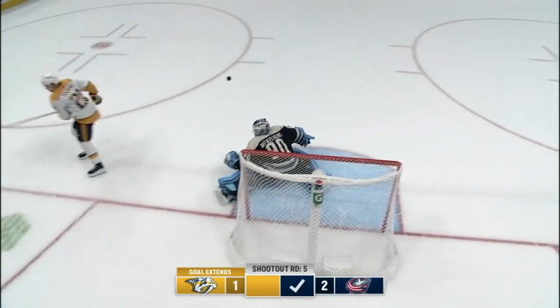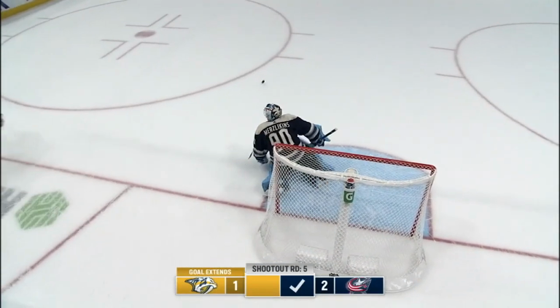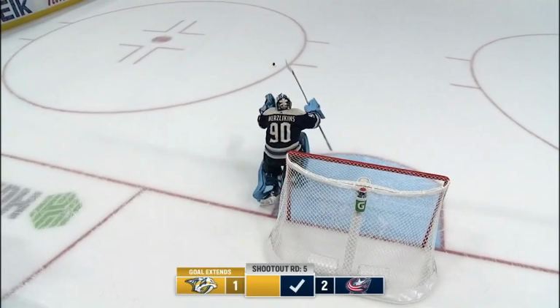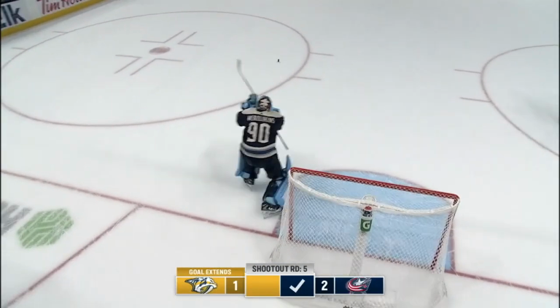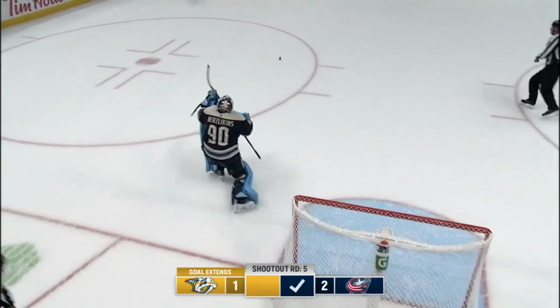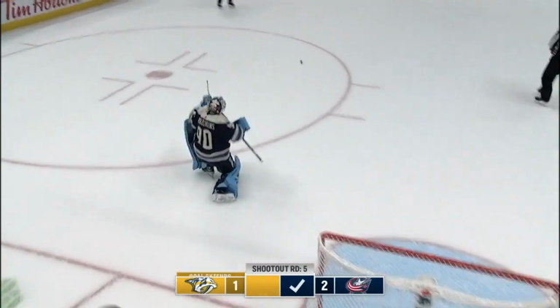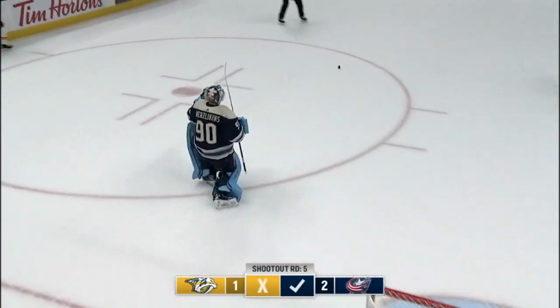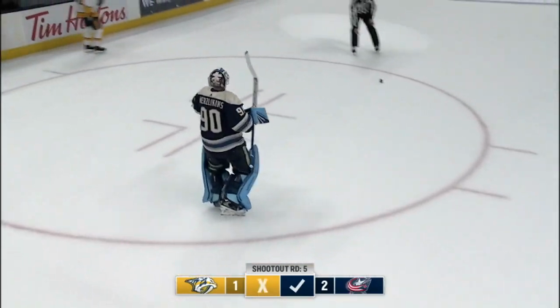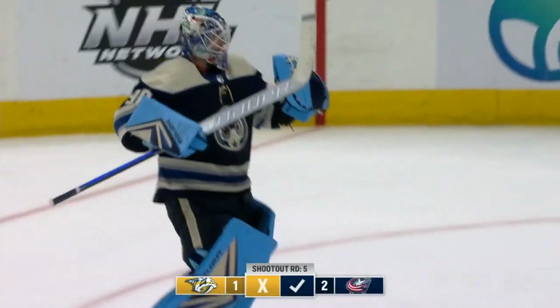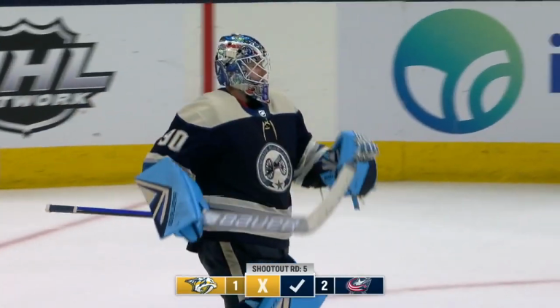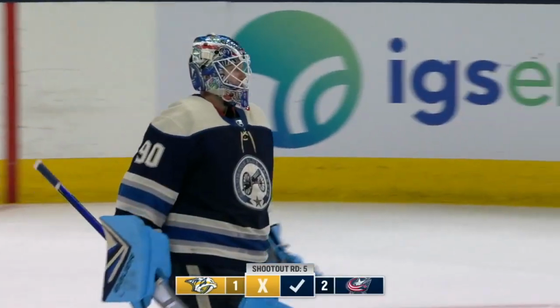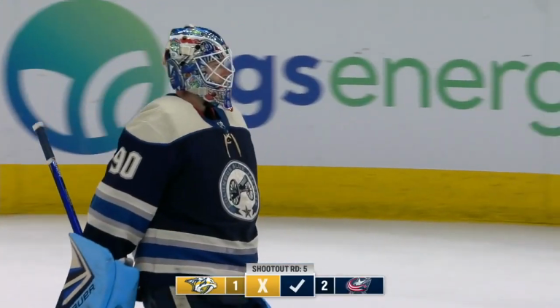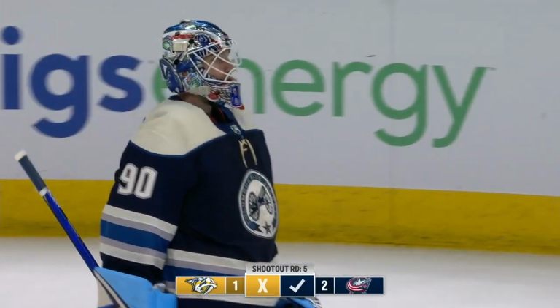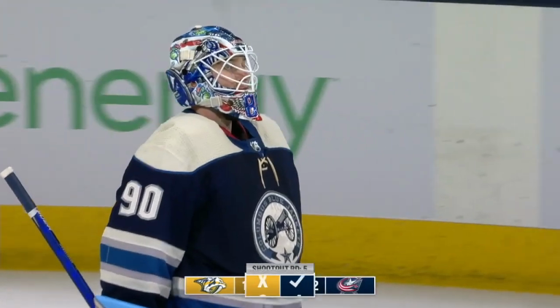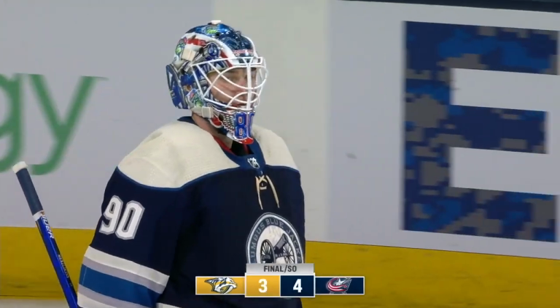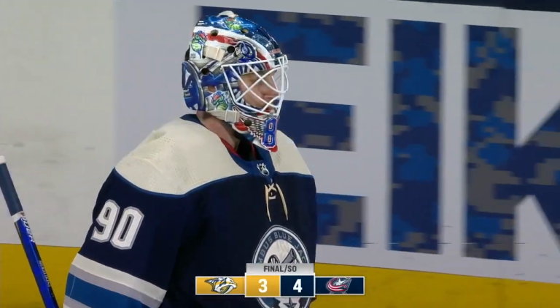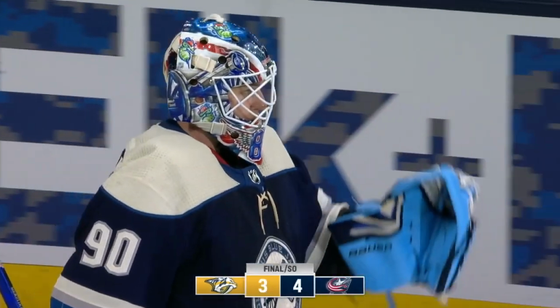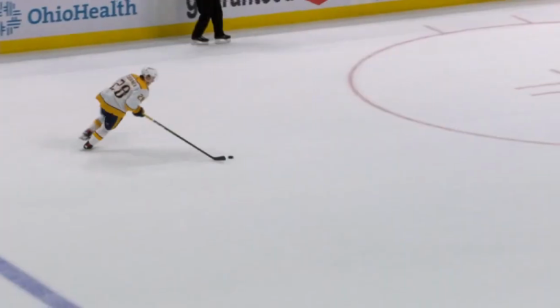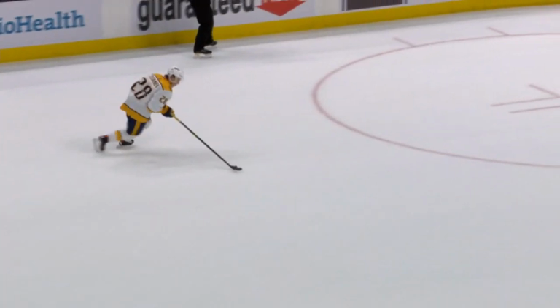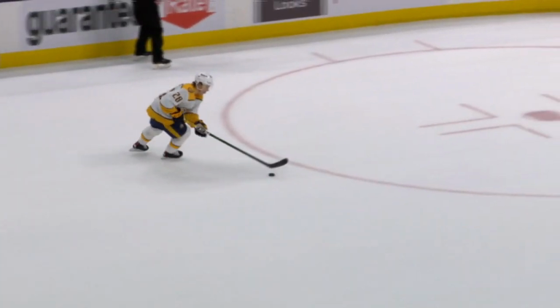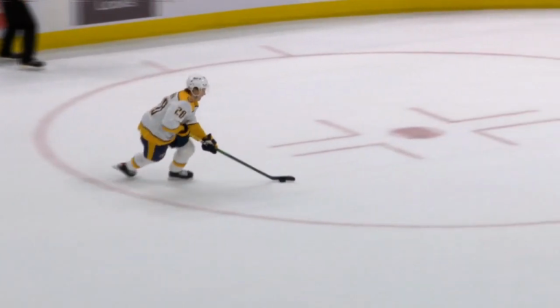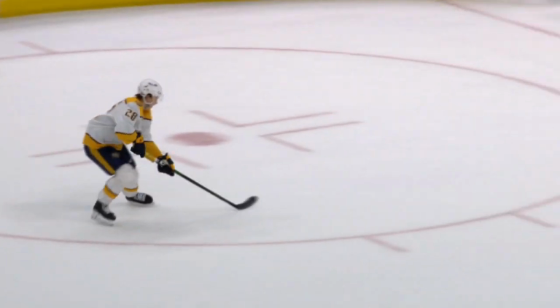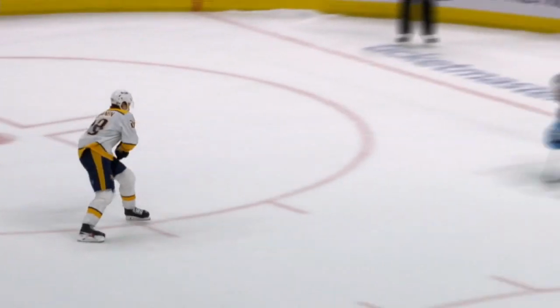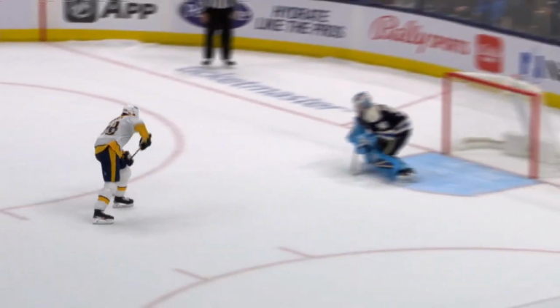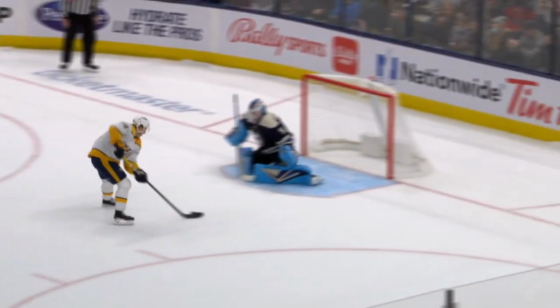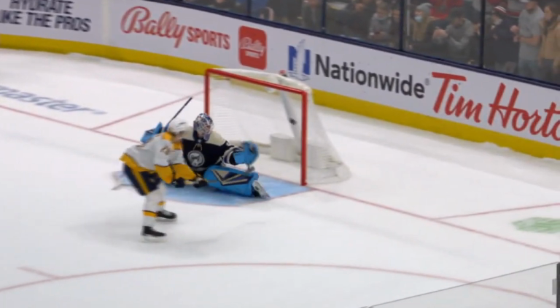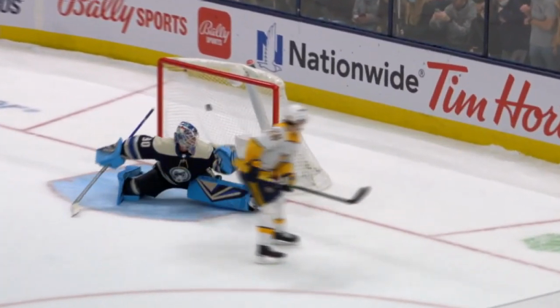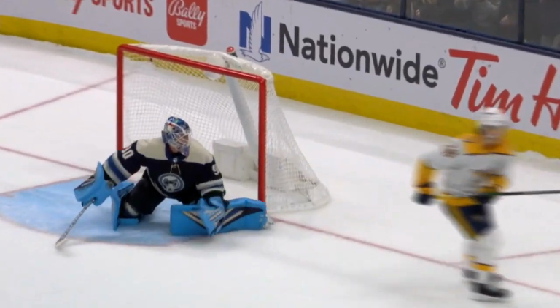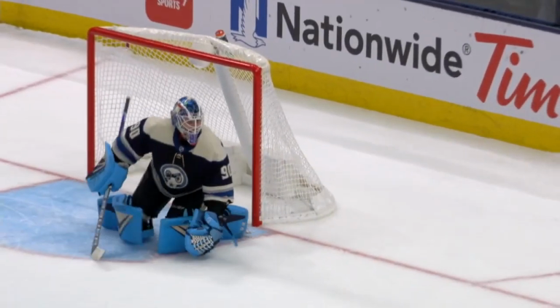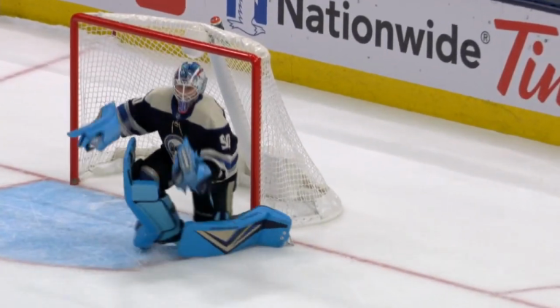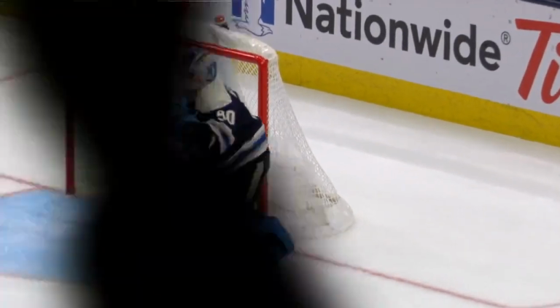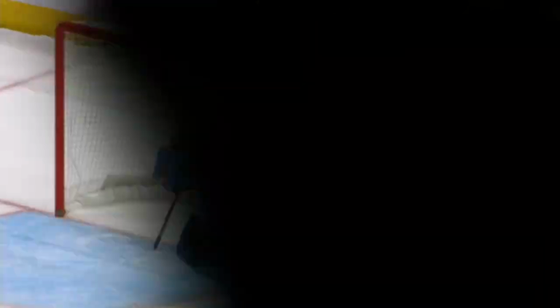He hit the post! And Columbus wins it! This is a great move here — the same approach, but he gets that puck to the backhand.